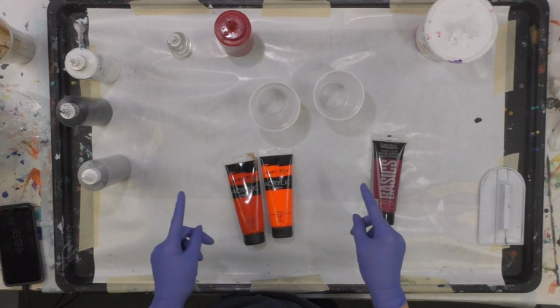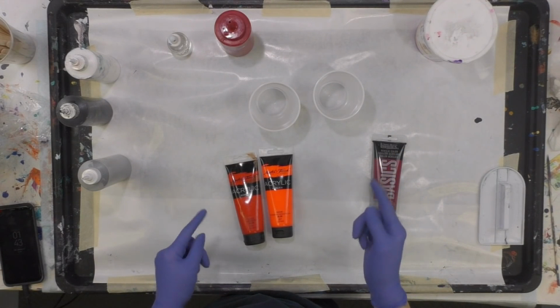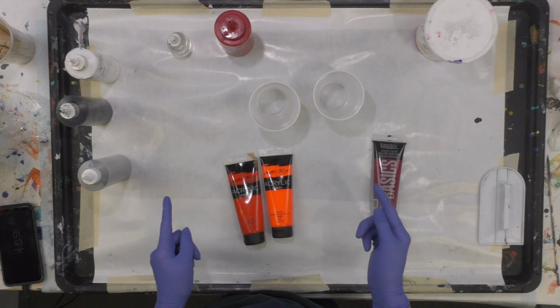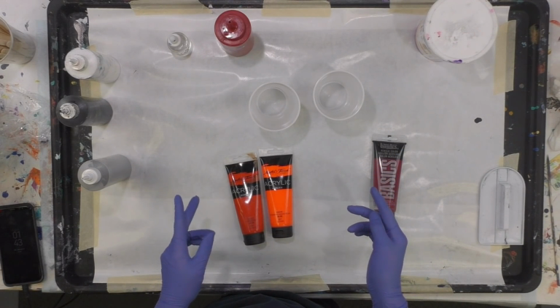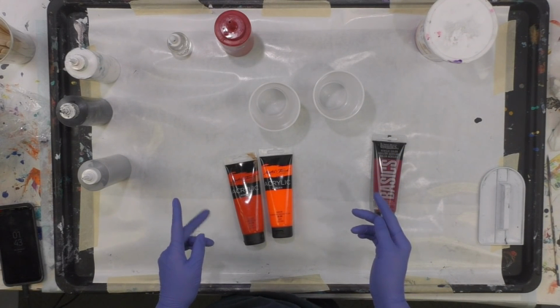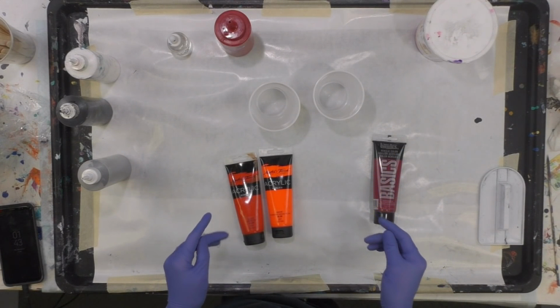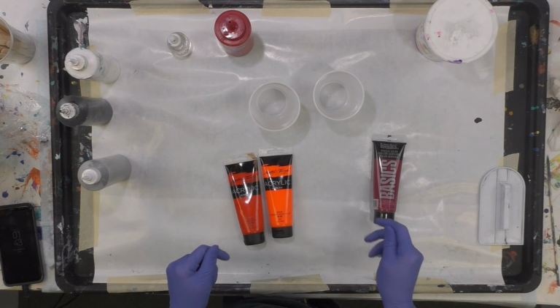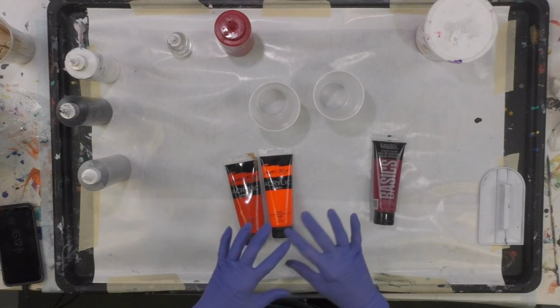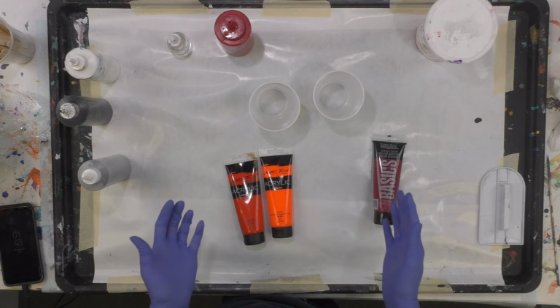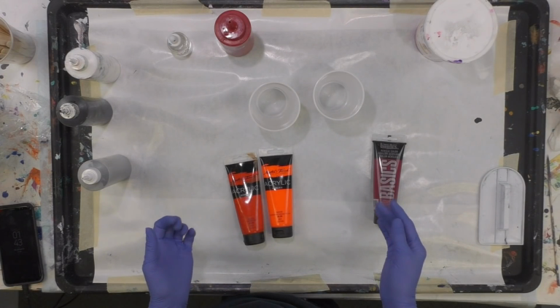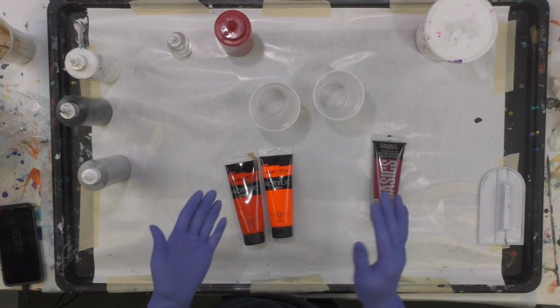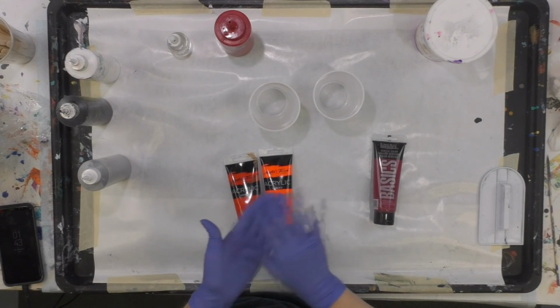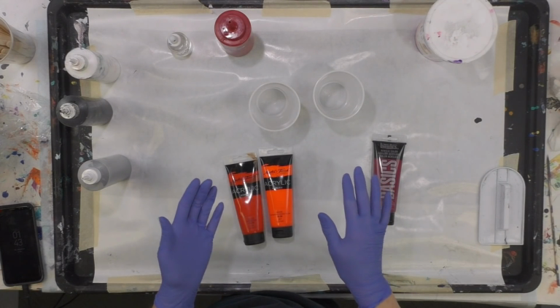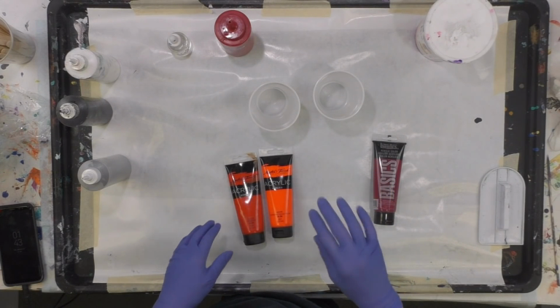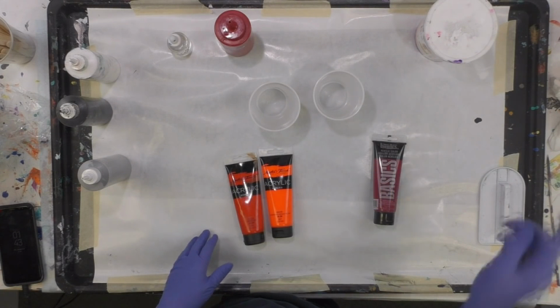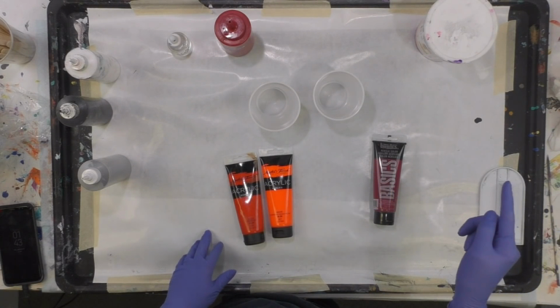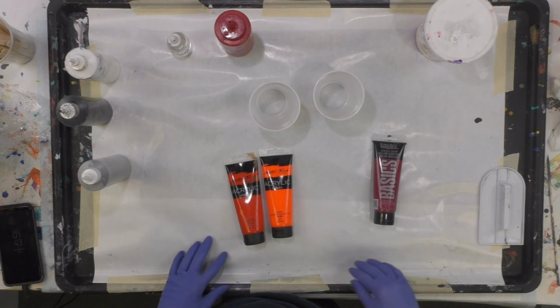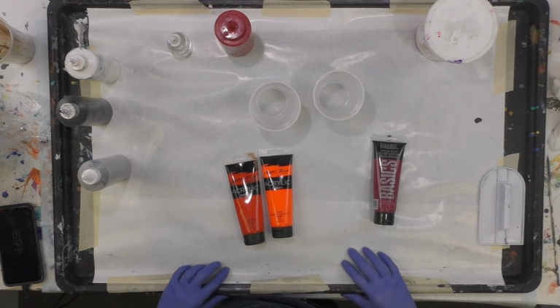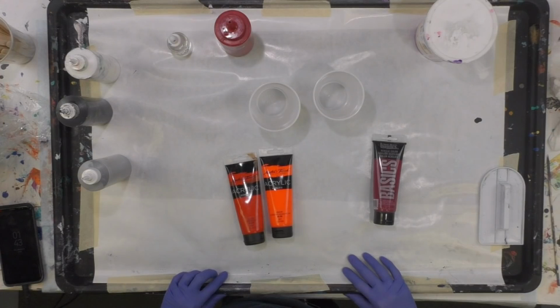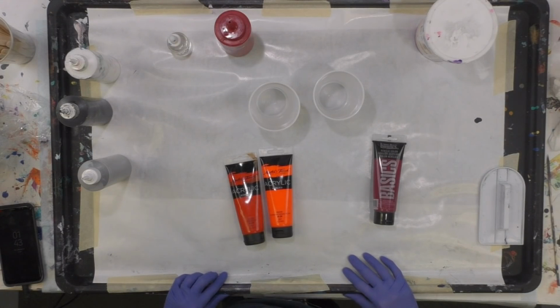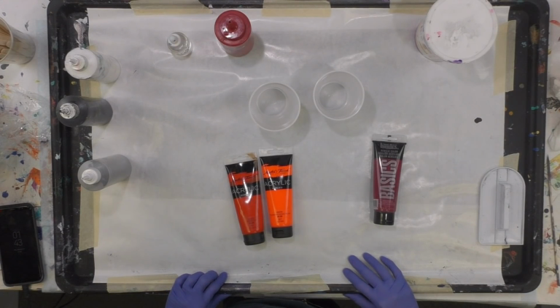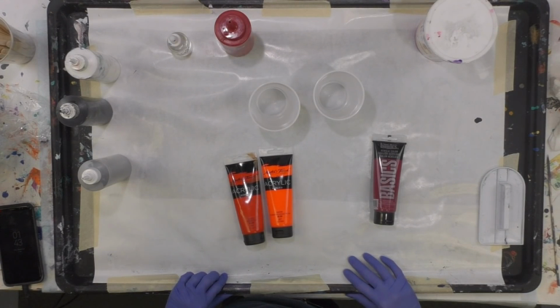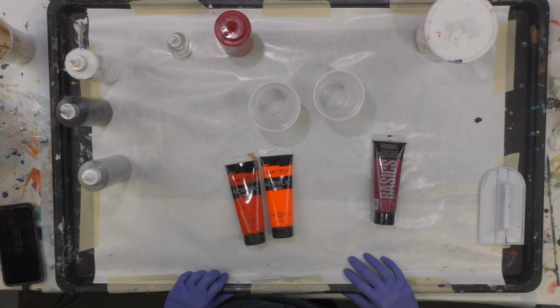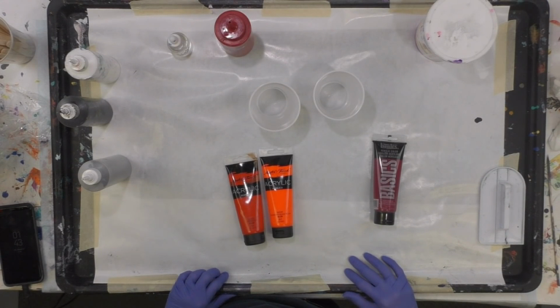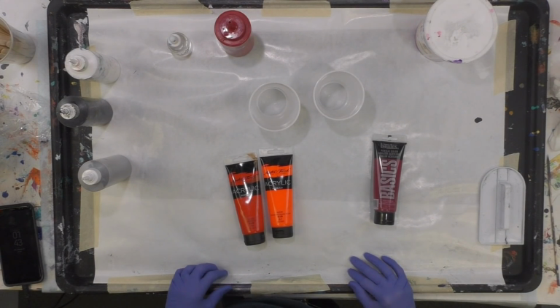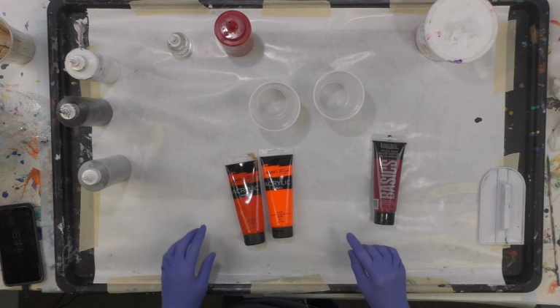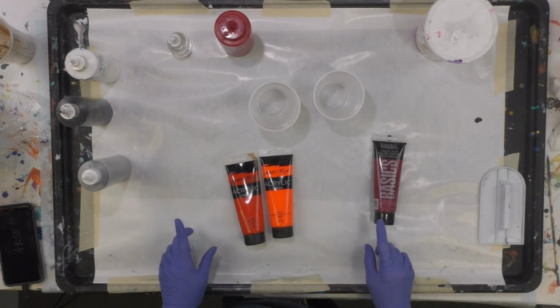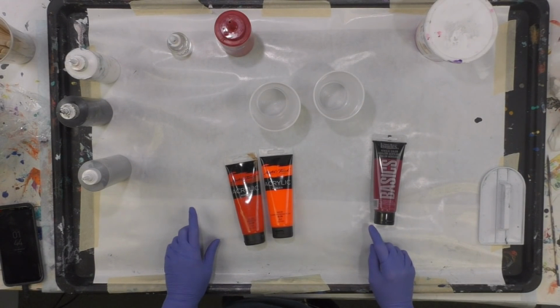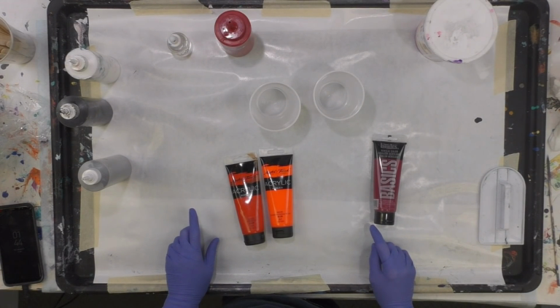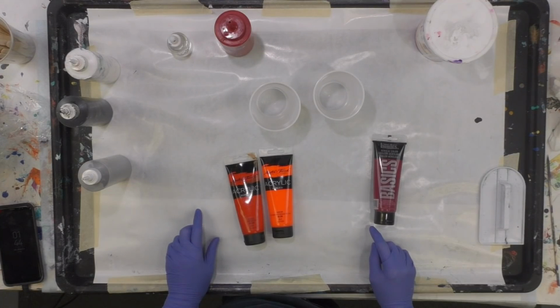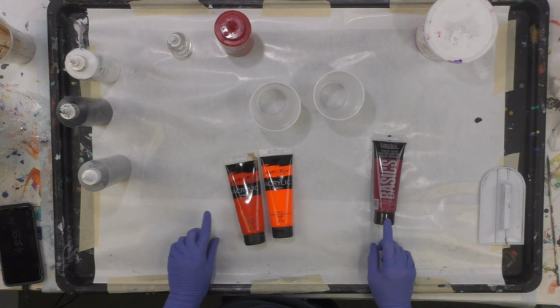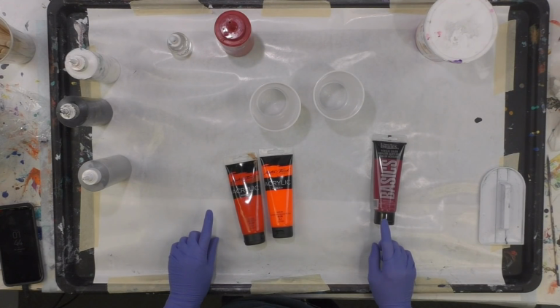I'm working on two 11 by 14s and I'm going to do a dirty pour. I'll let it dry, and in another video I'll show how I embellish it with the college logo. So I'm going to be quiet, mix my paints, and I'll be back shortly.